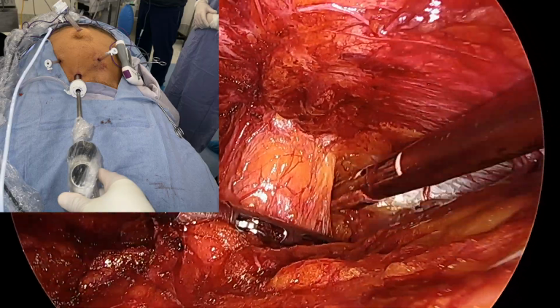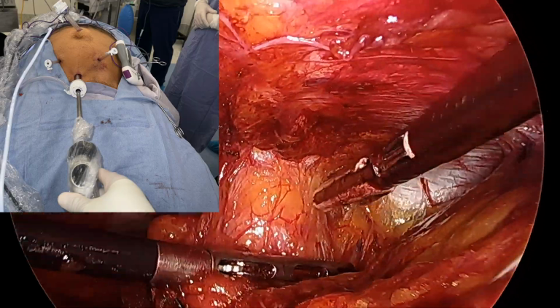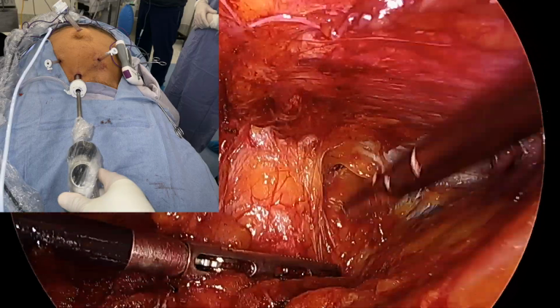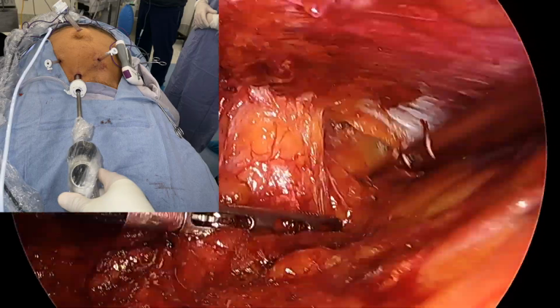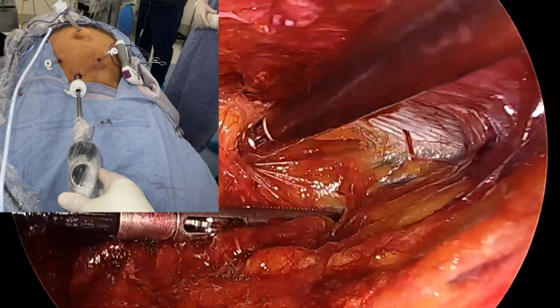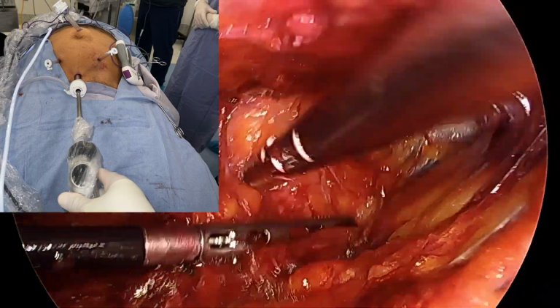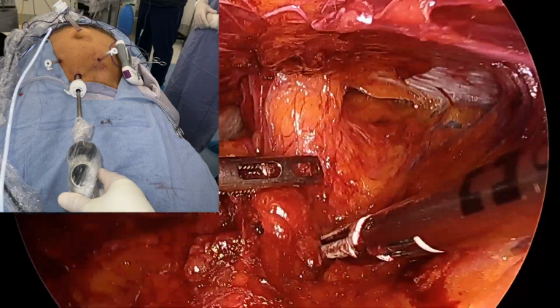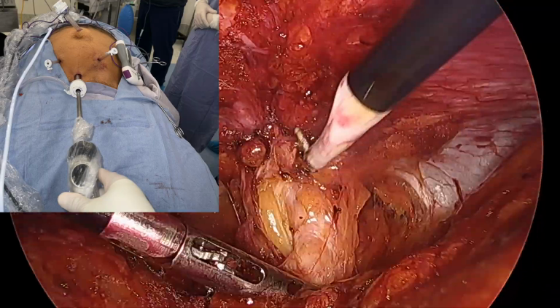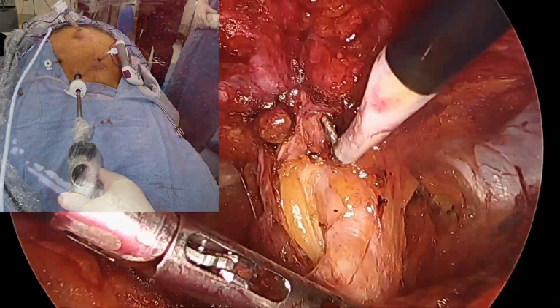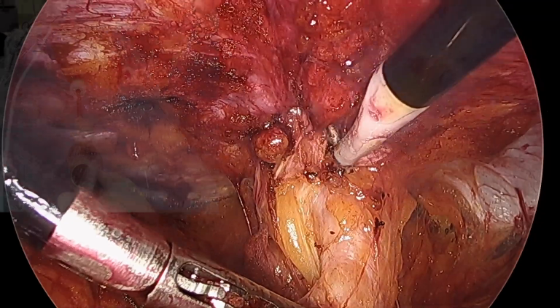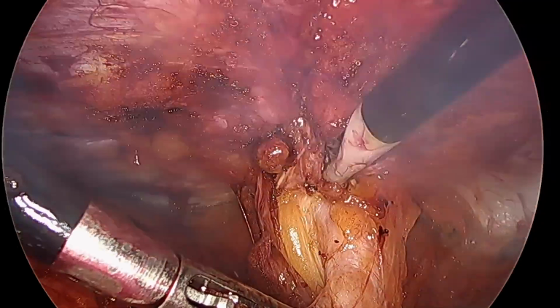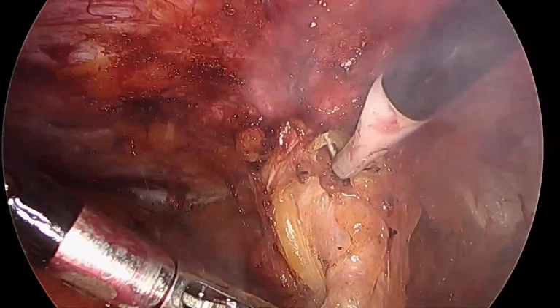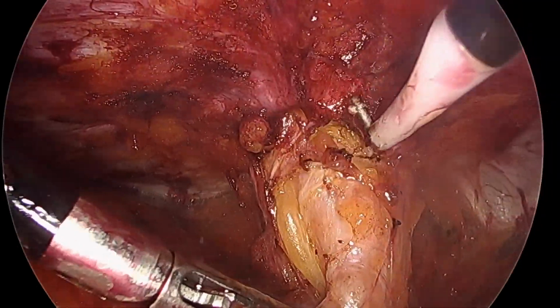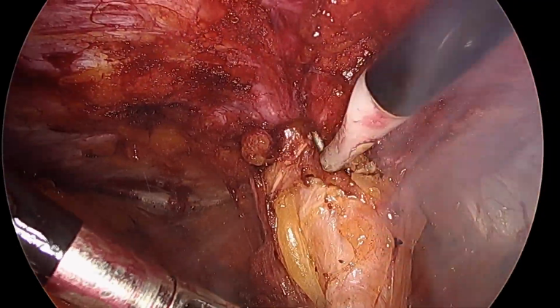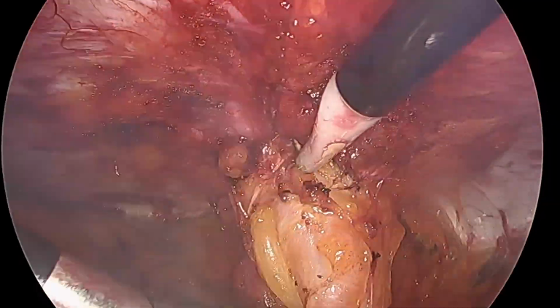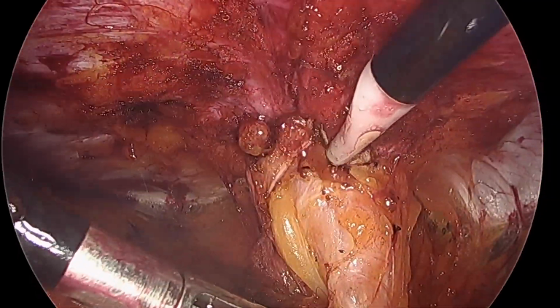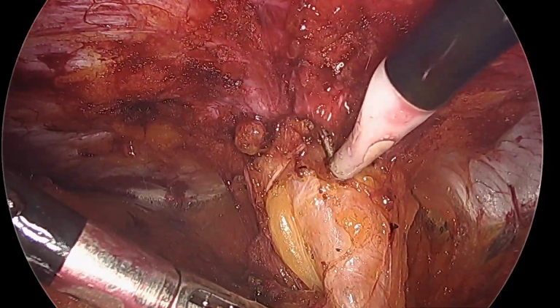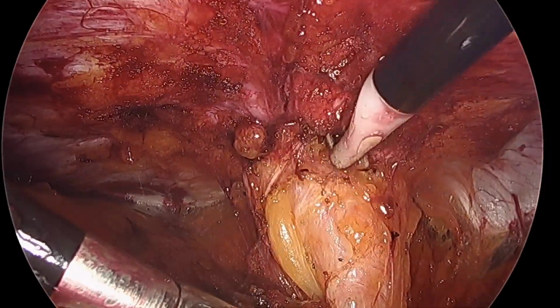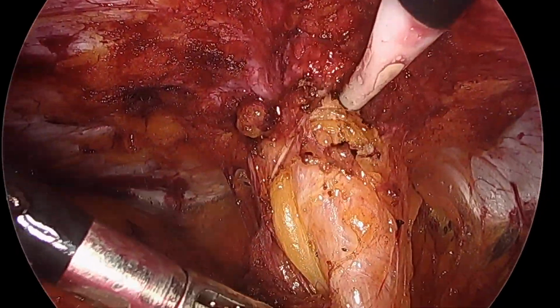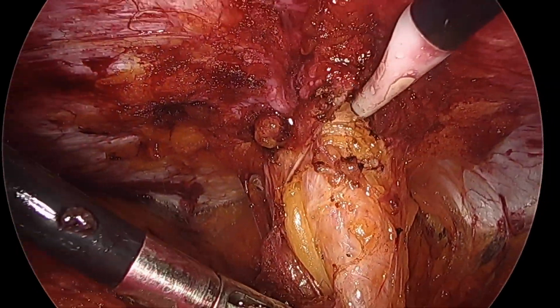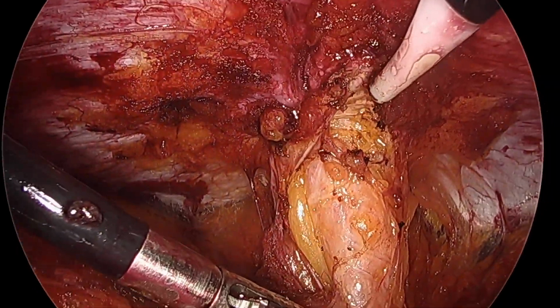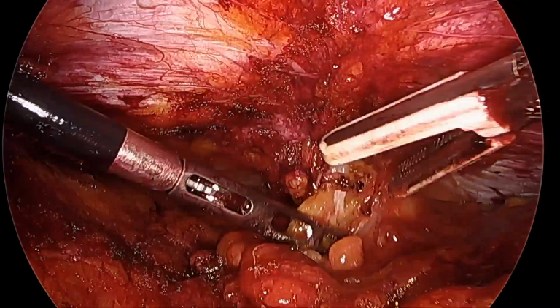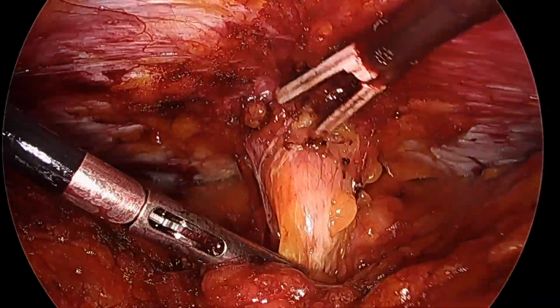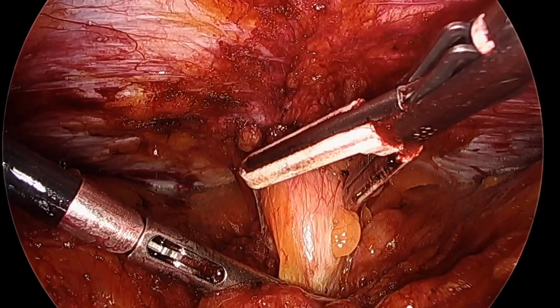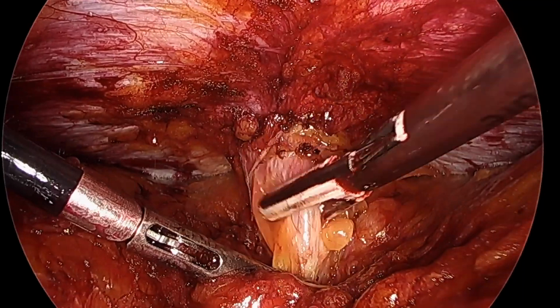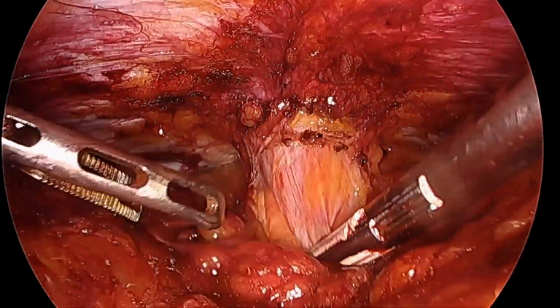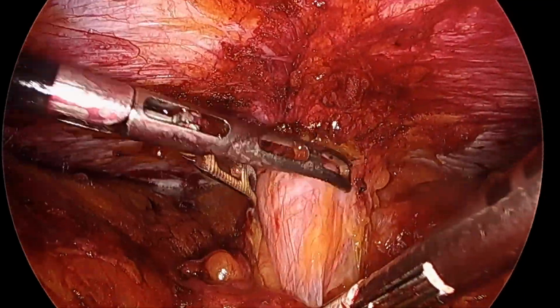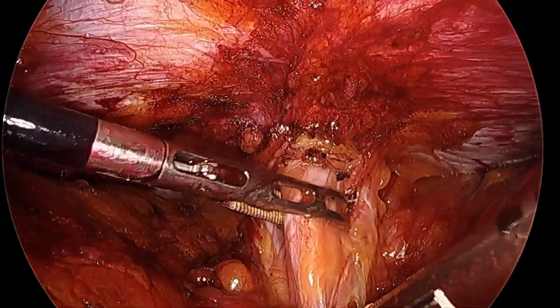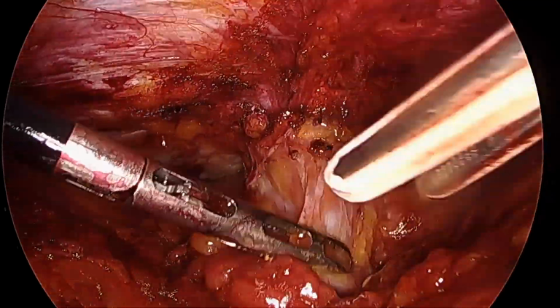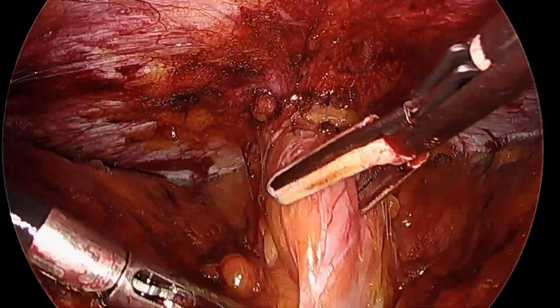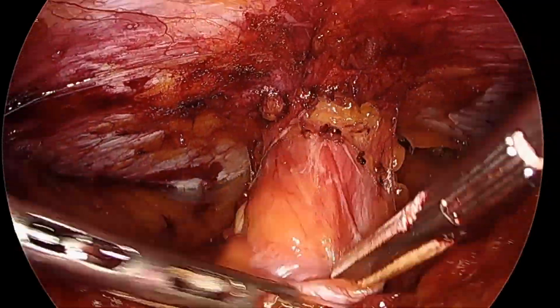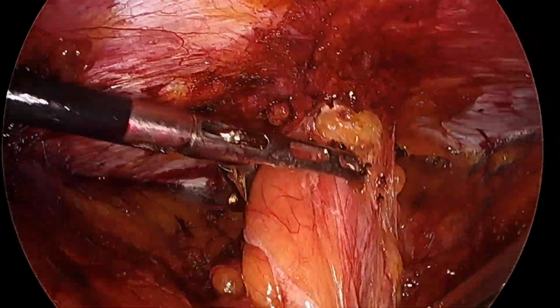On the left, you can see the way the ports are placed and how we're working. The ports on the working arms are a little higher so you don't collide so much with the legs.